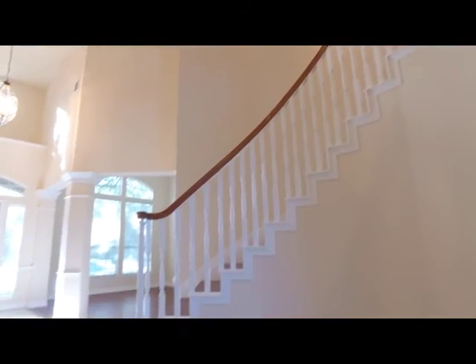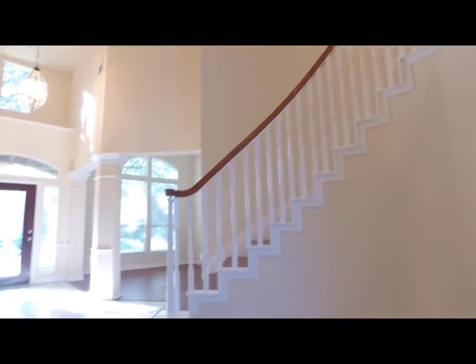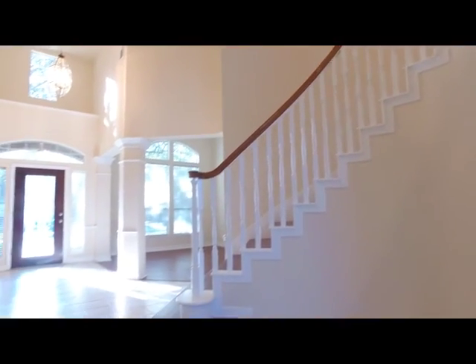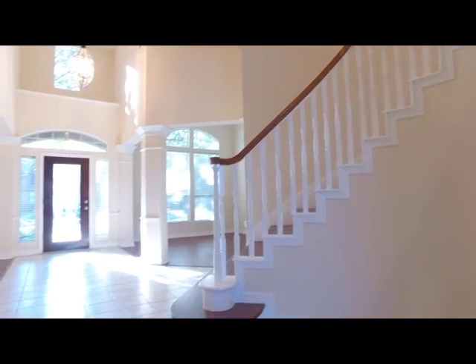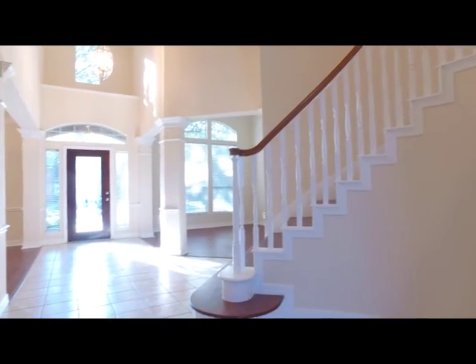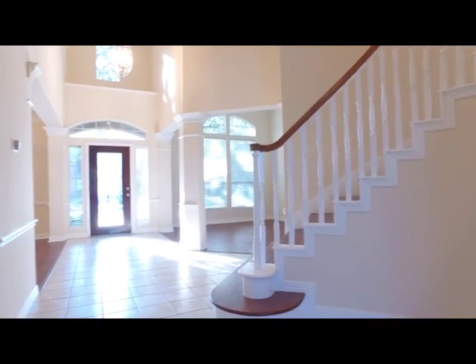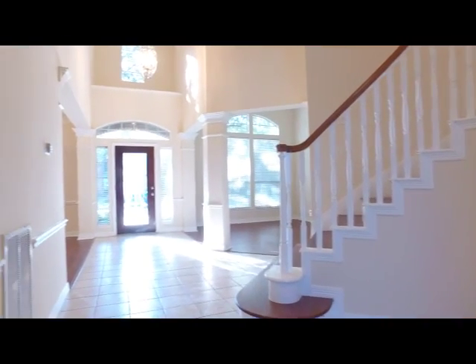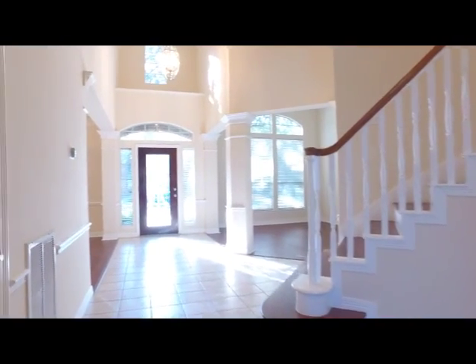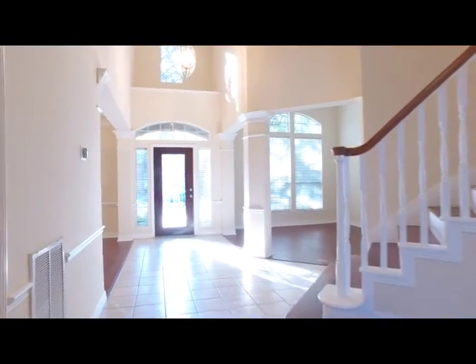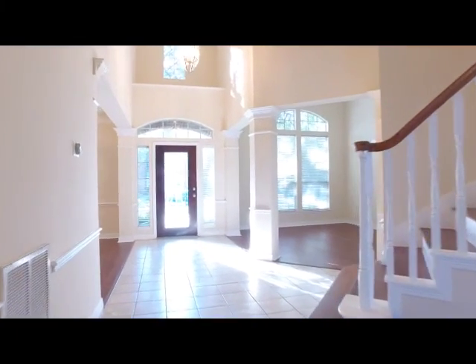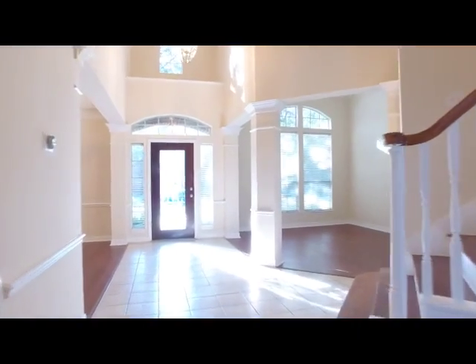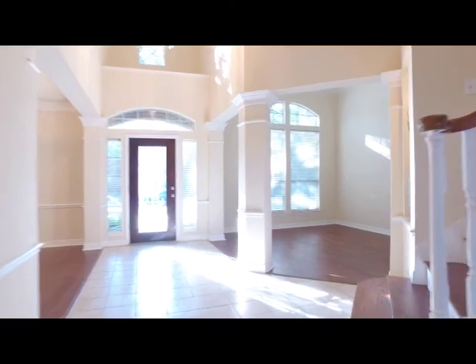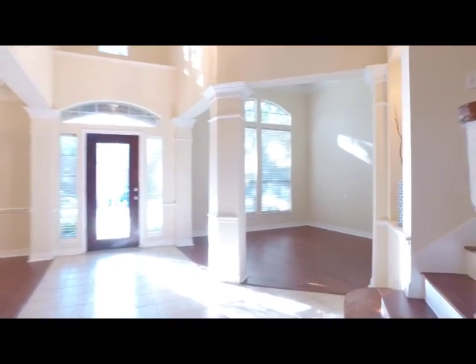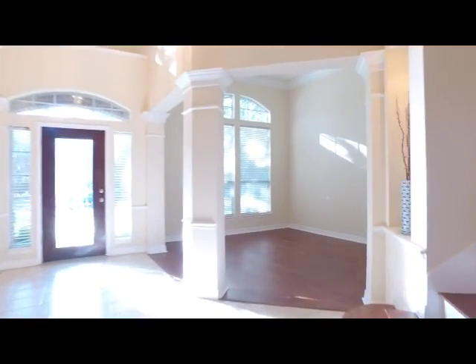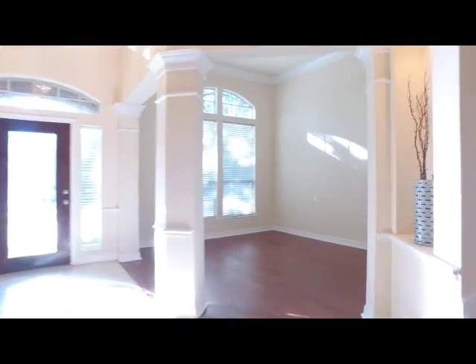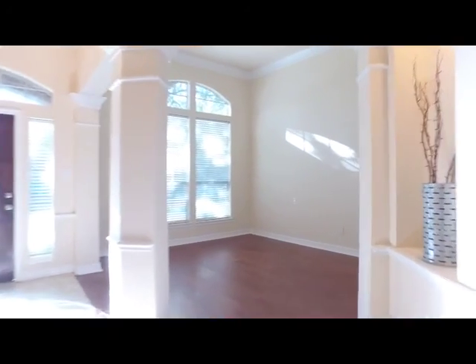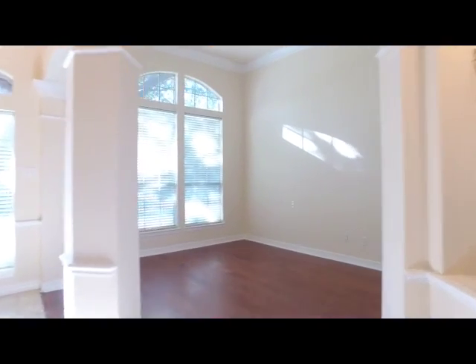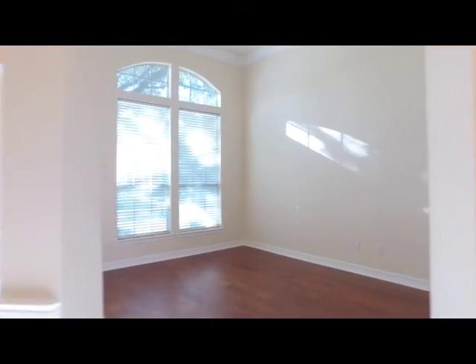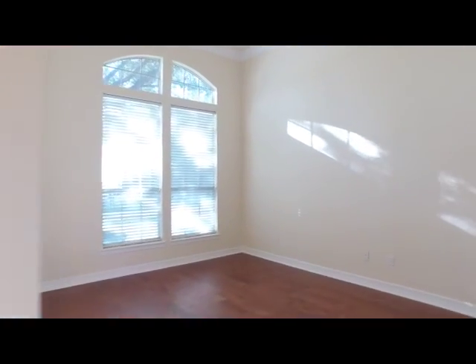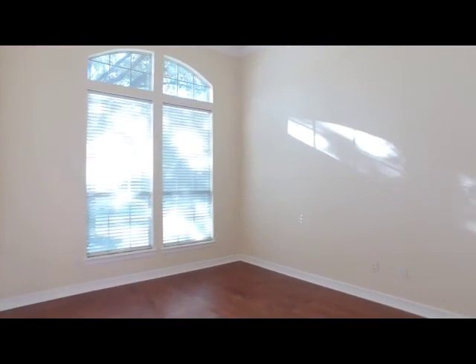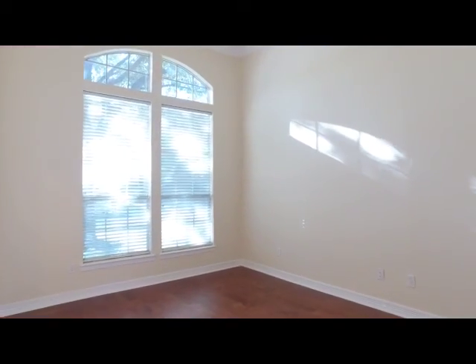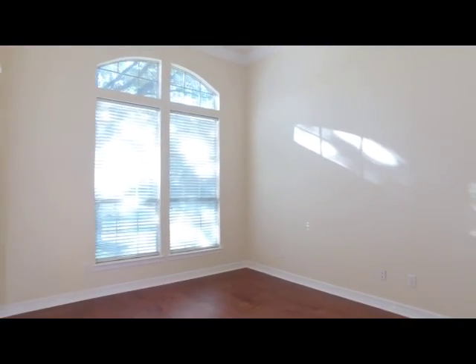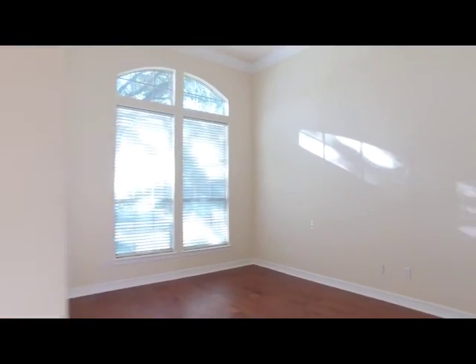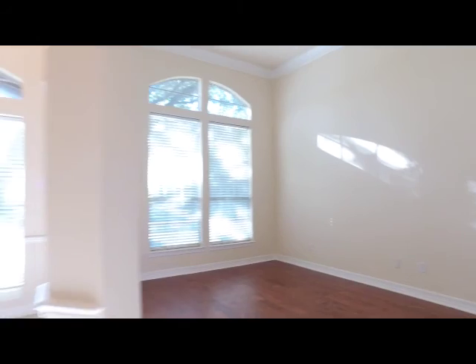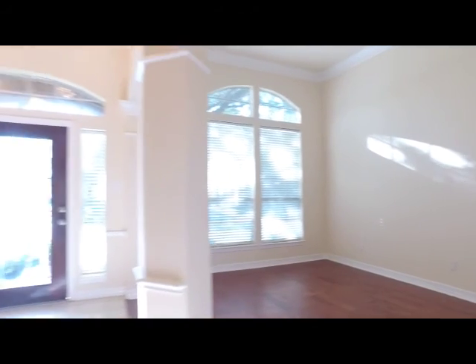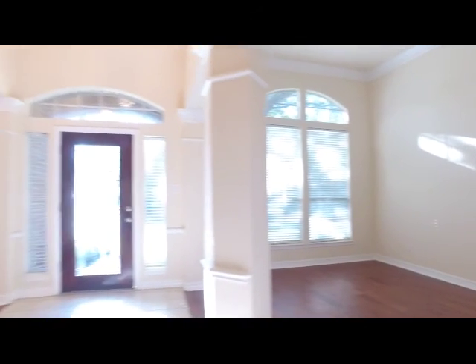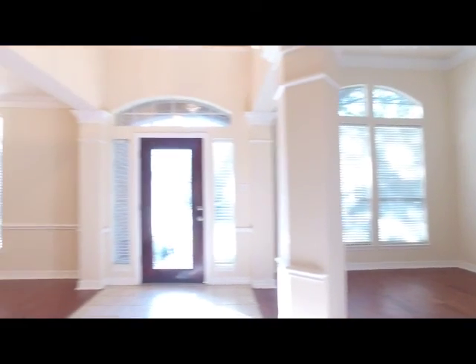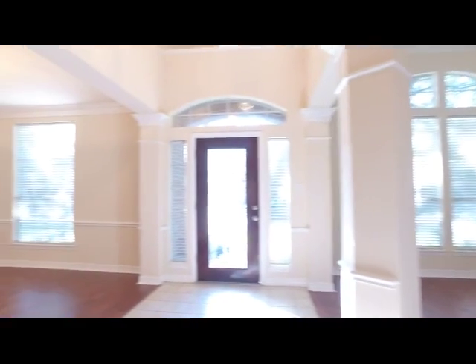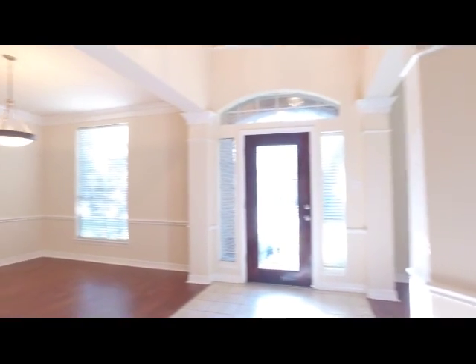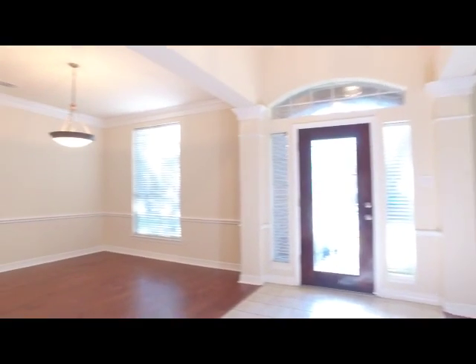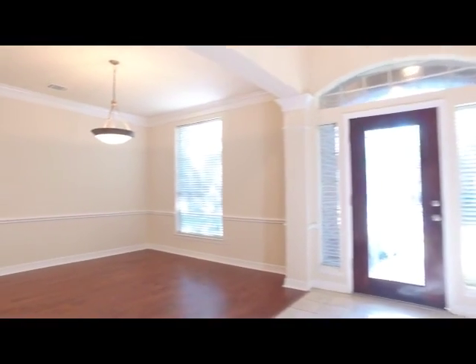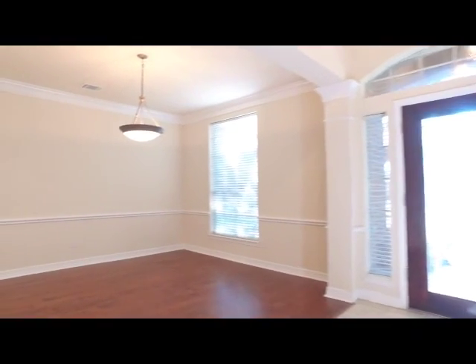This home offers a beautiful sweeping staircase, a two-story tall entryway in the foyer, with formals on either side of the front door and tons of natural light and crown molding adorning this entire home.